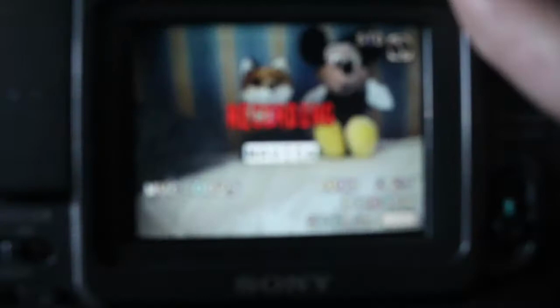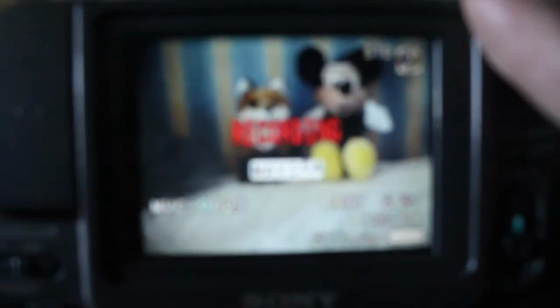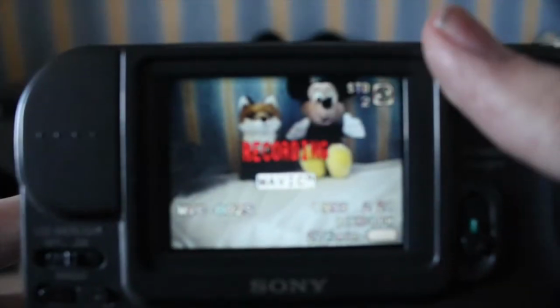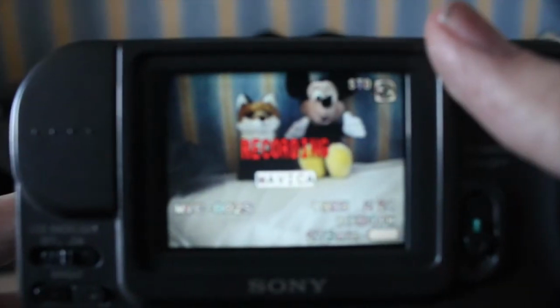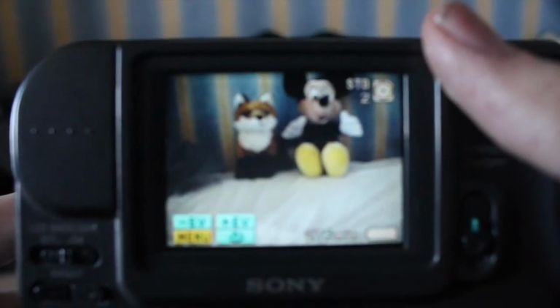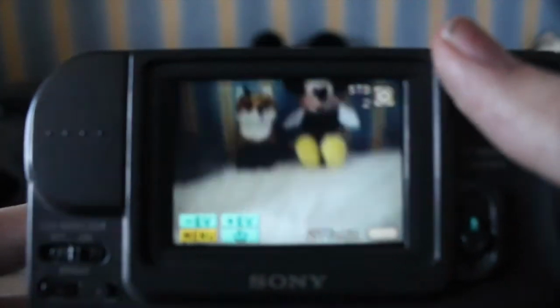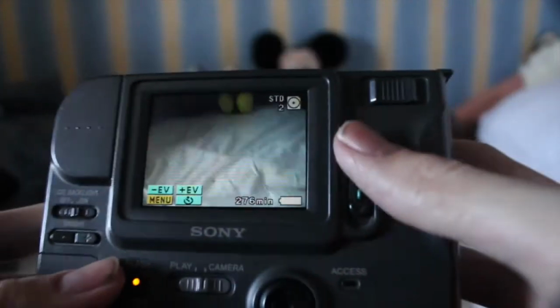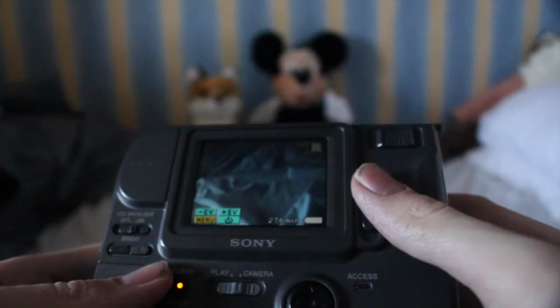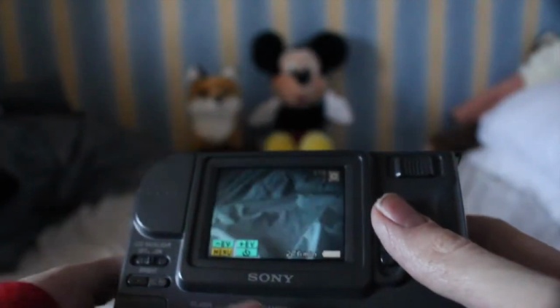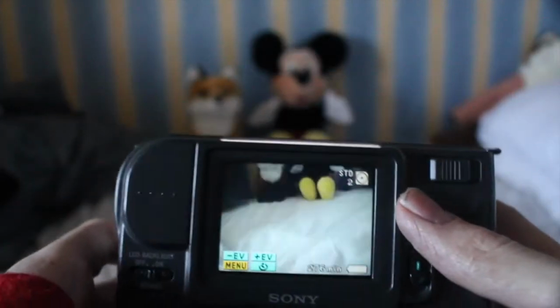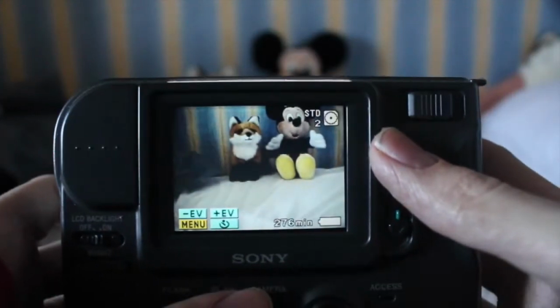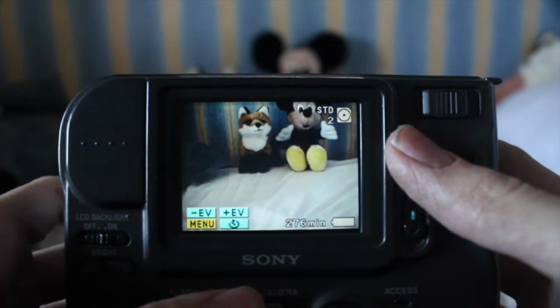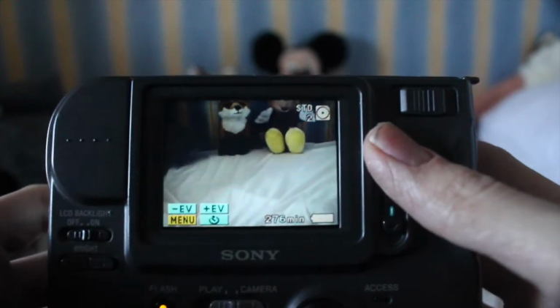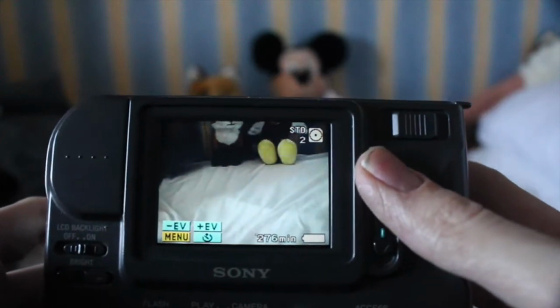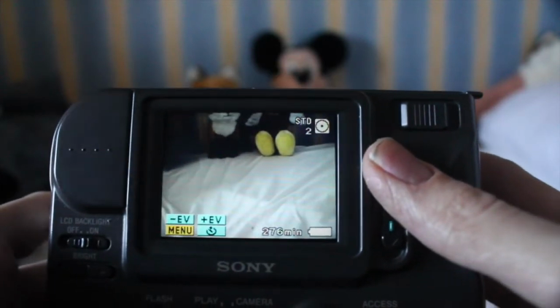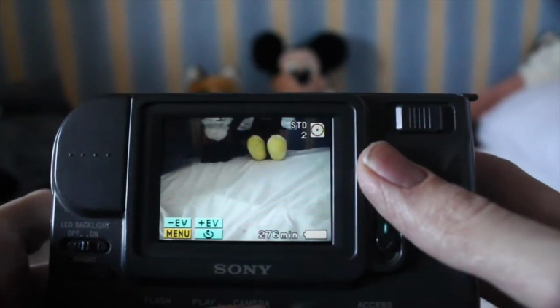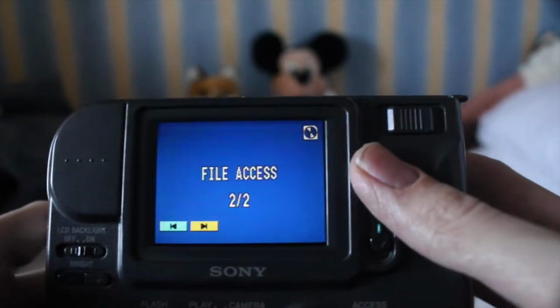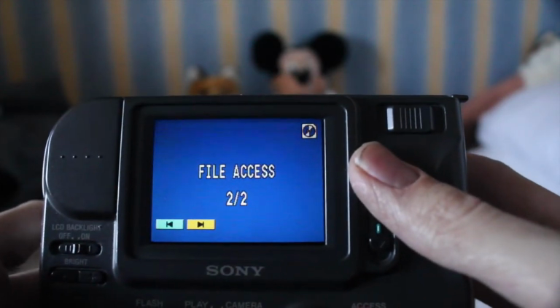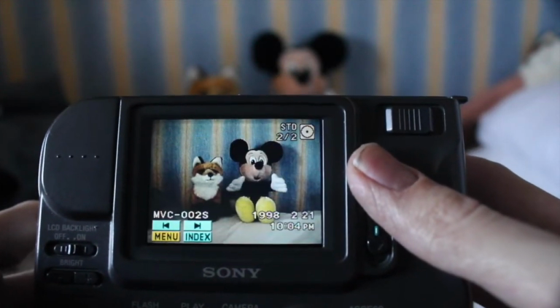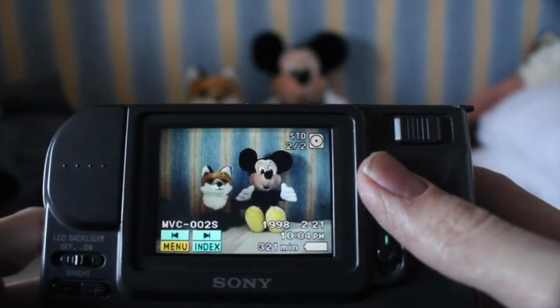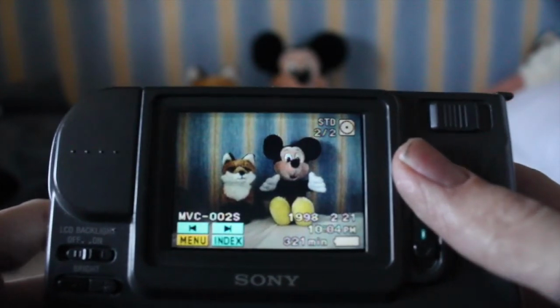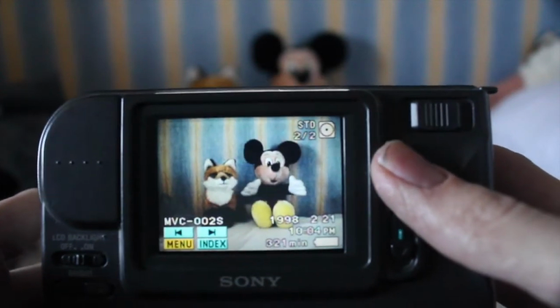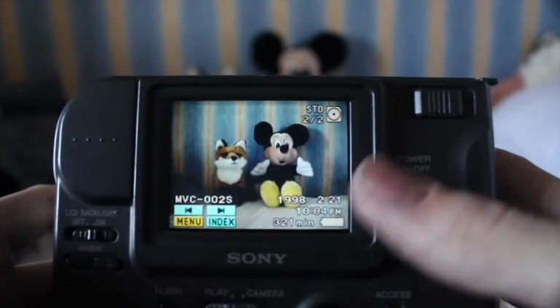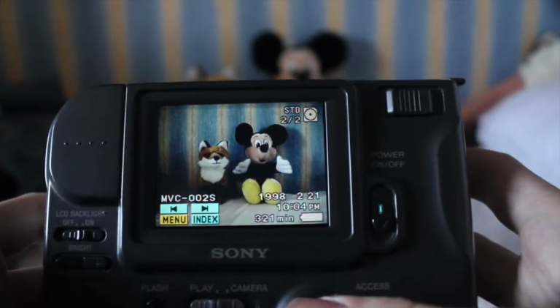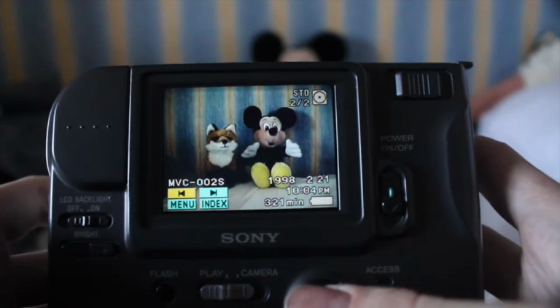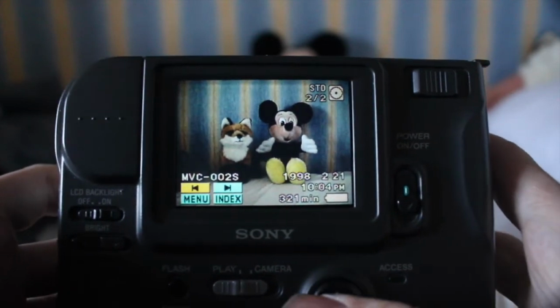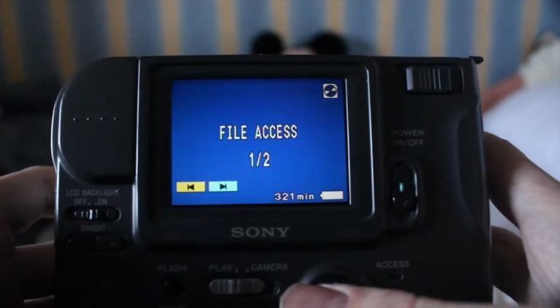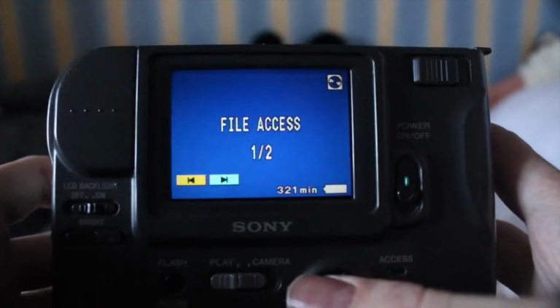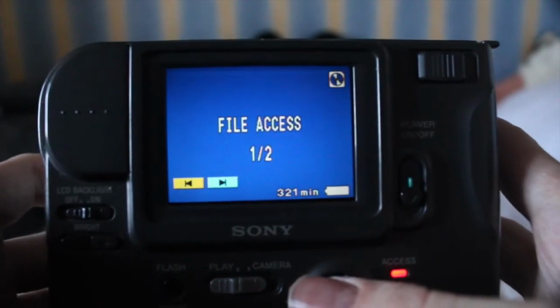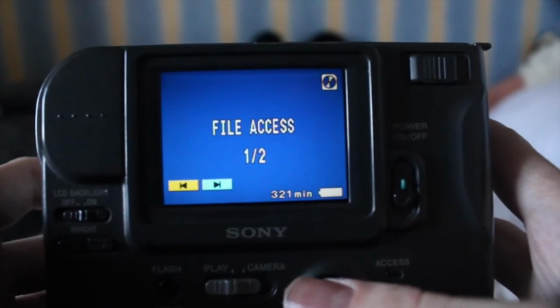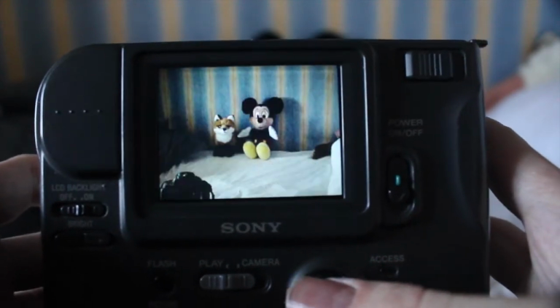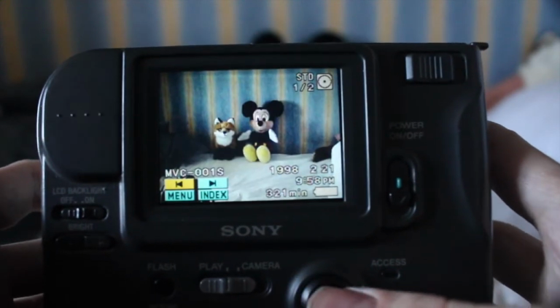I'm going to try and take a photo here — there we go, focus — and then you can hear it saving the image. It's still very strange to see and hear floppy disks on digital cameras, and there you go, that's exactly the same as the image I took before.